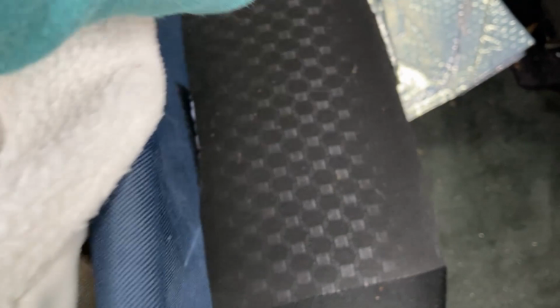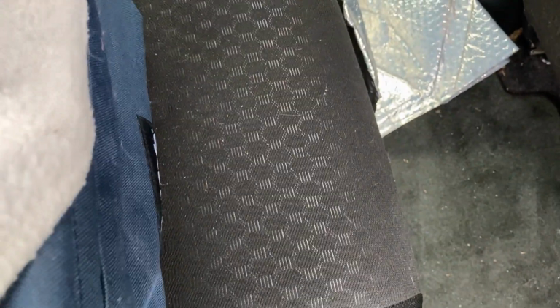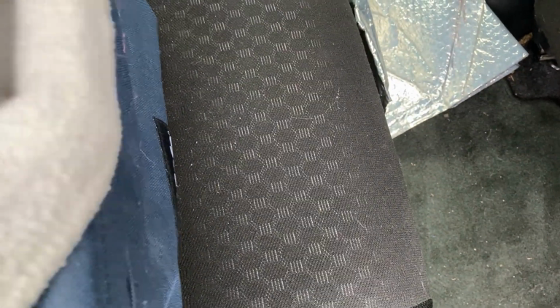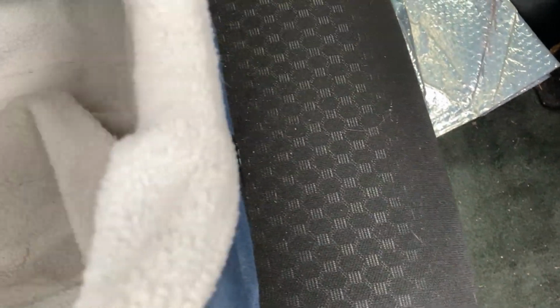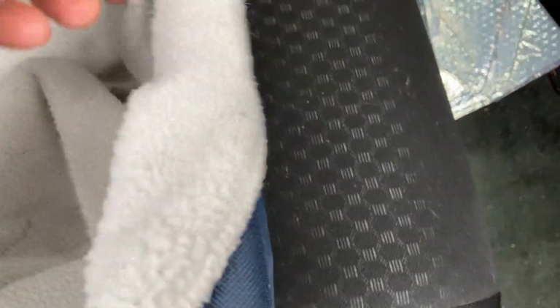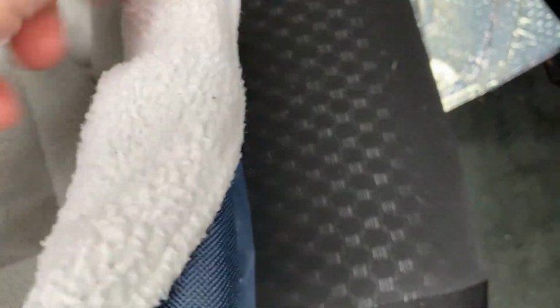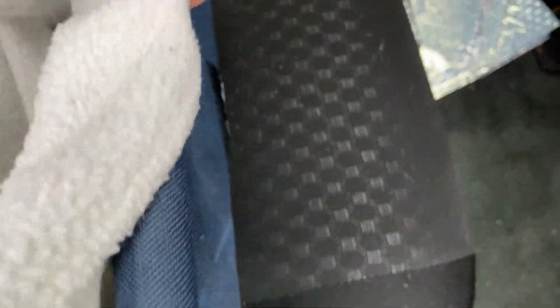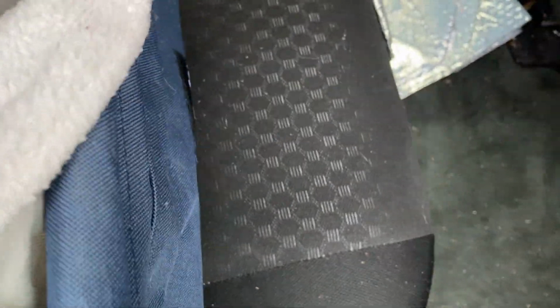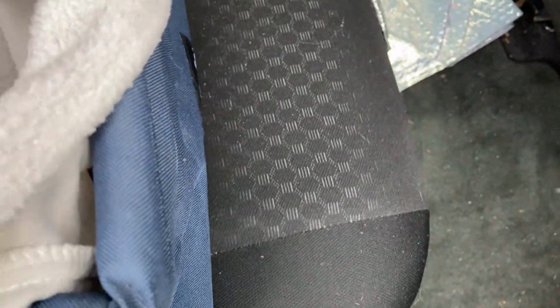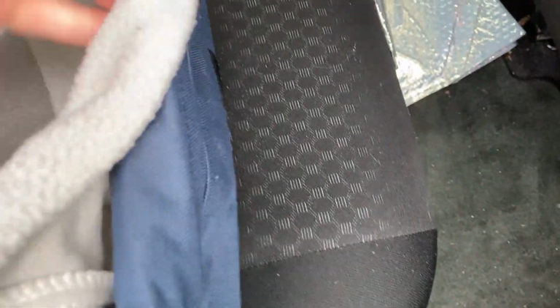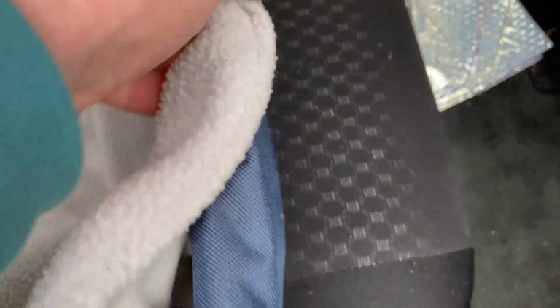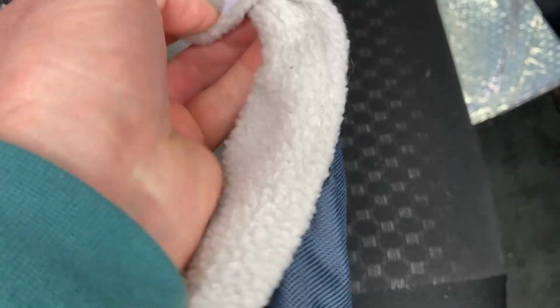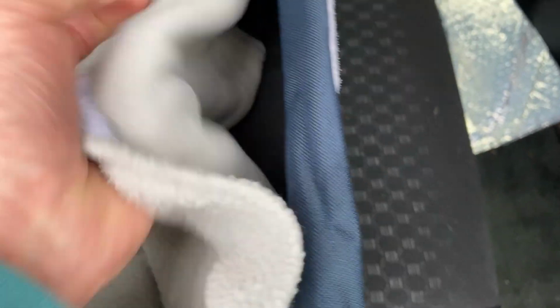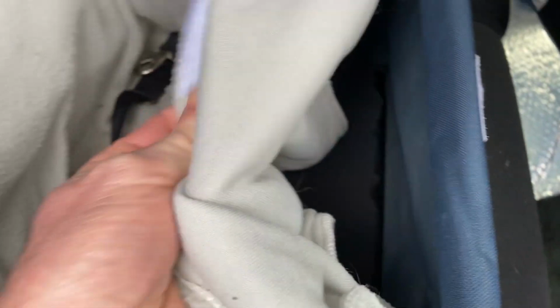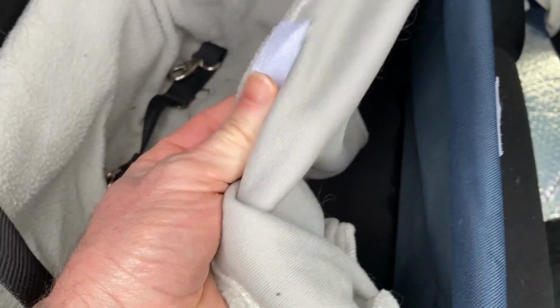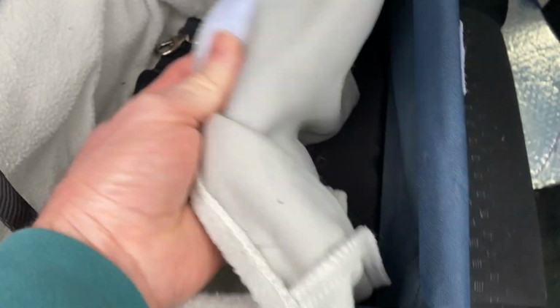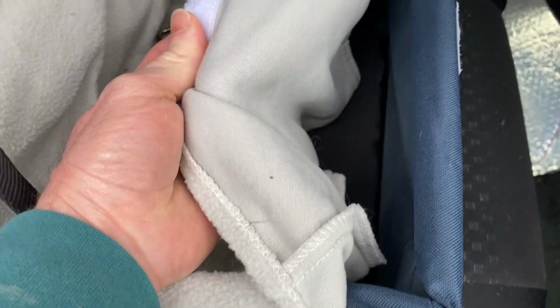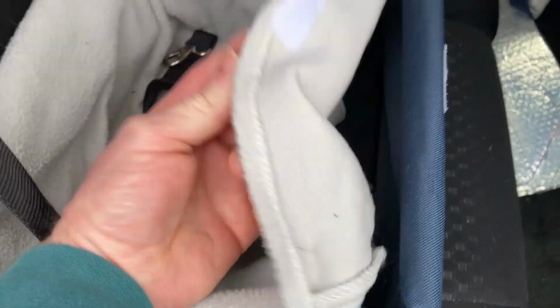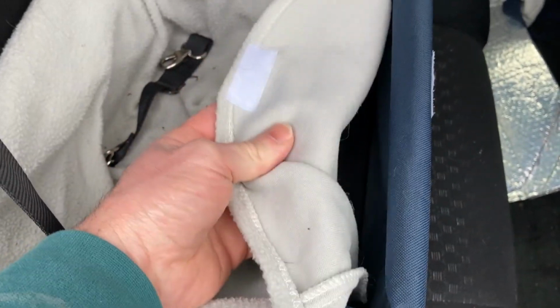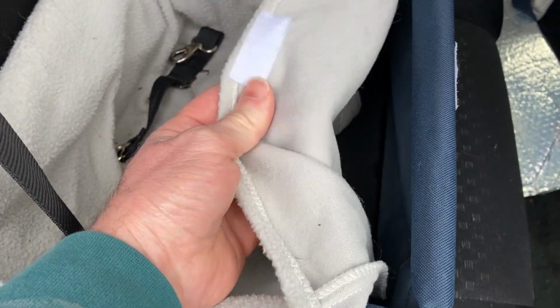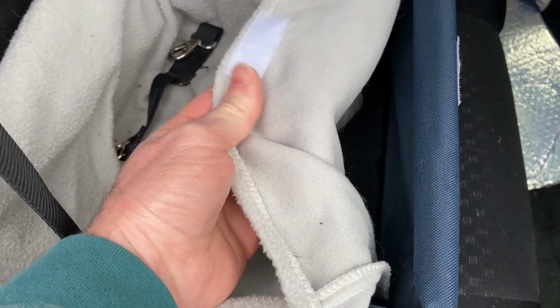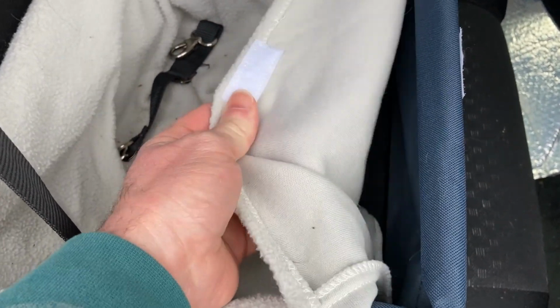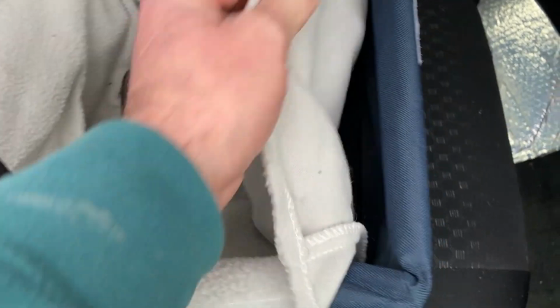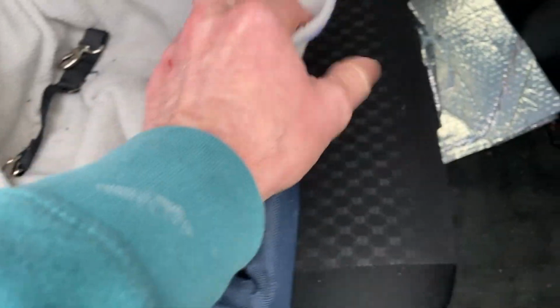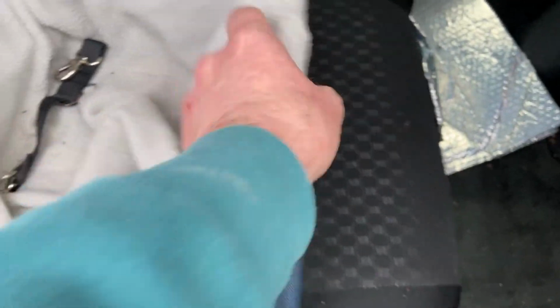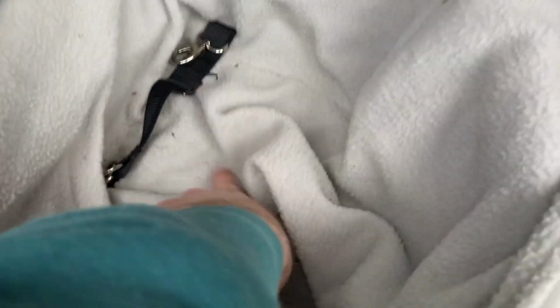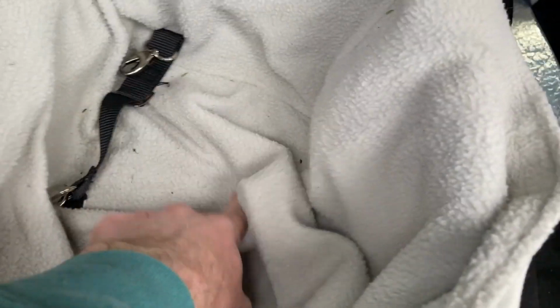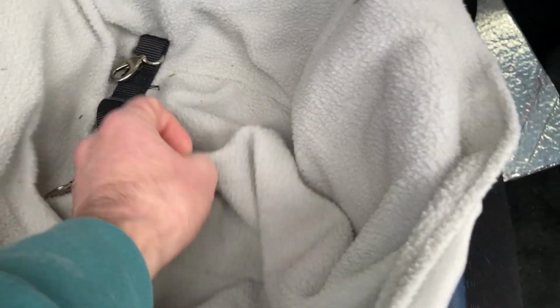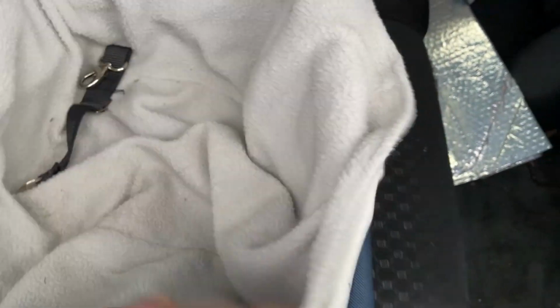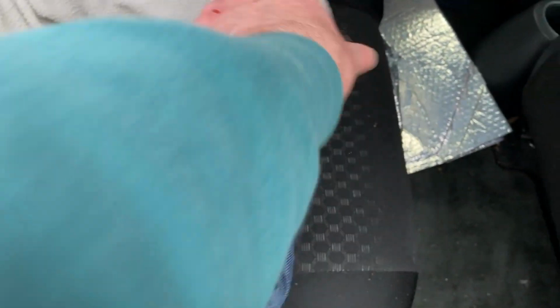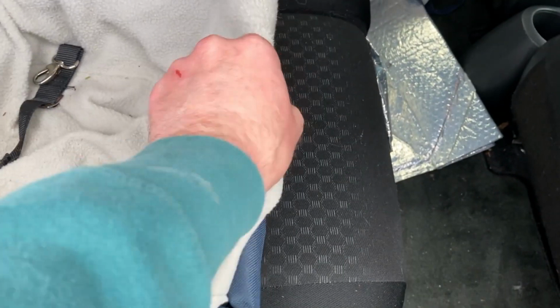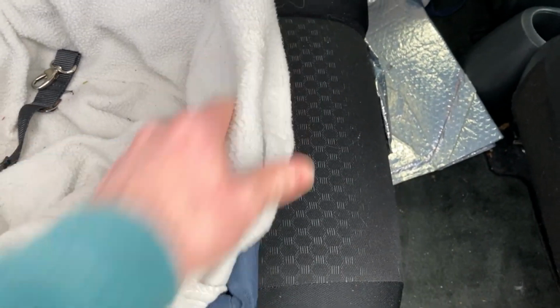It appears that you can take the liner out, which I haven't done, but you can see you can take it out and wash it. So if you're at the beach or somewhere where your dog gets wet and muddy, or there's some dust and dirt in there, you can easily just wash it.